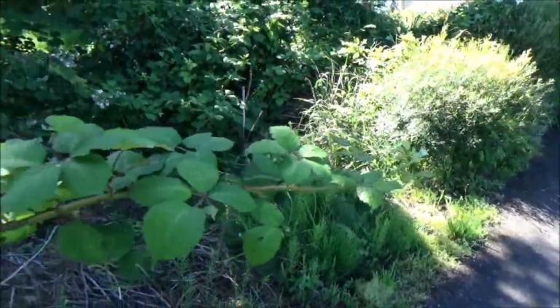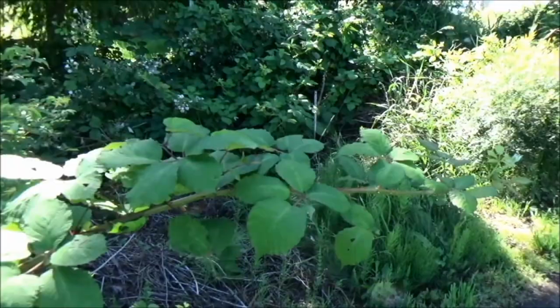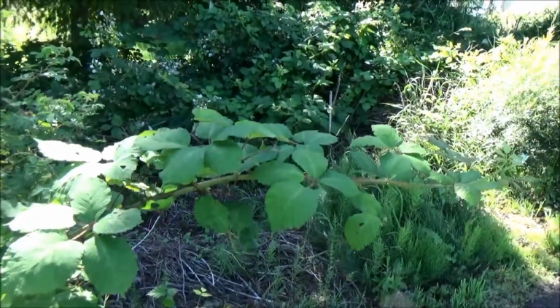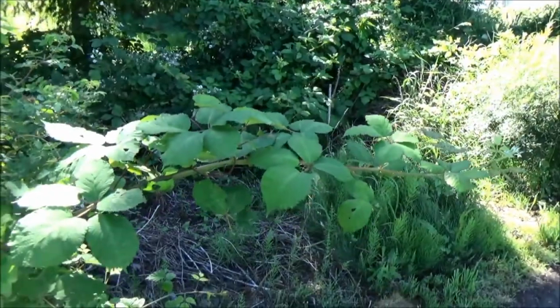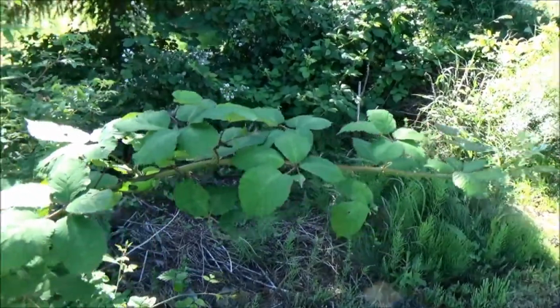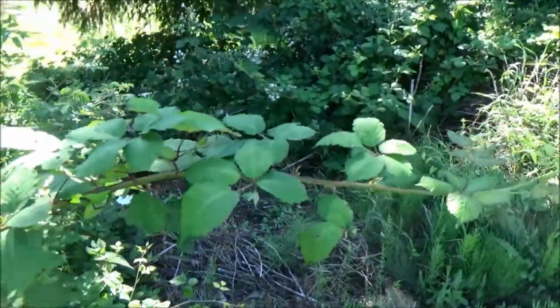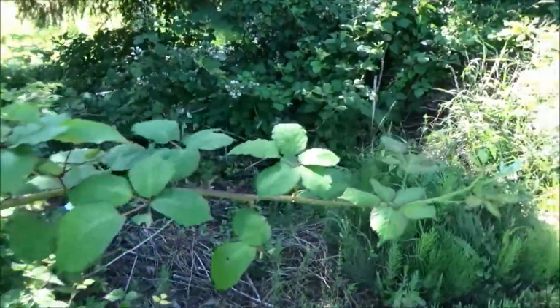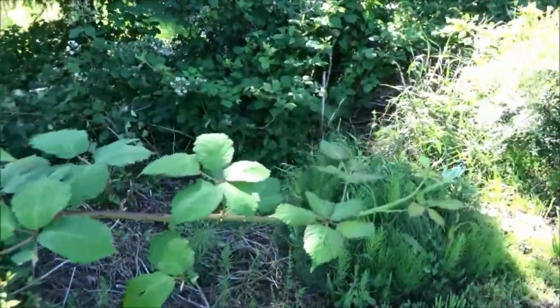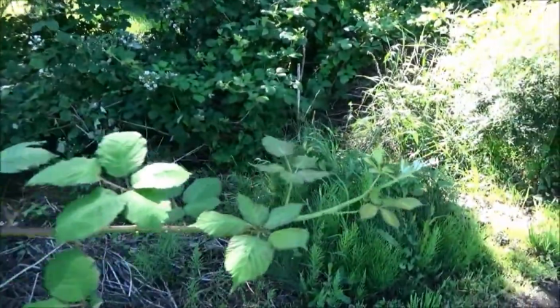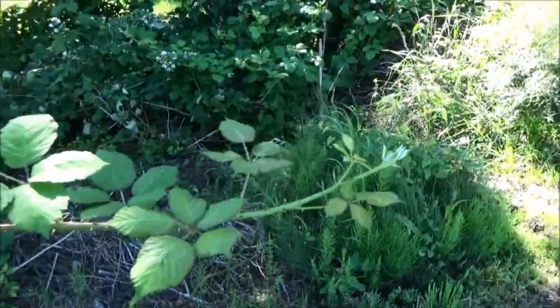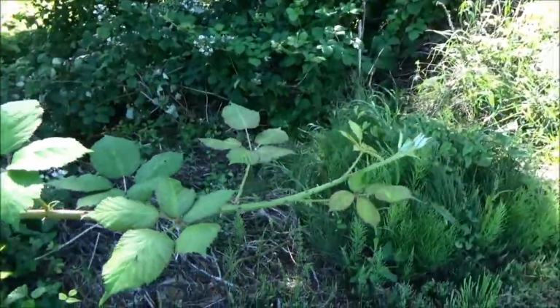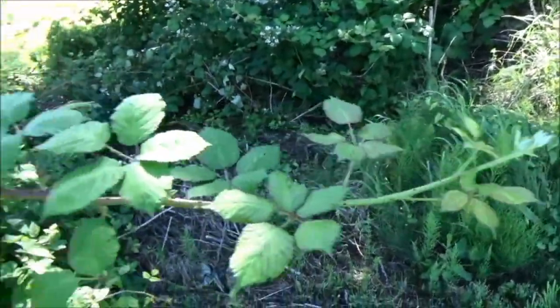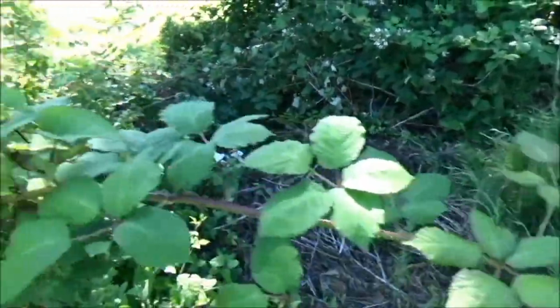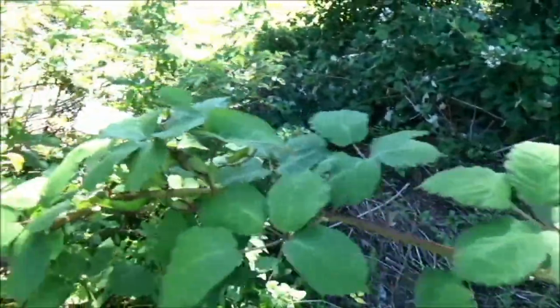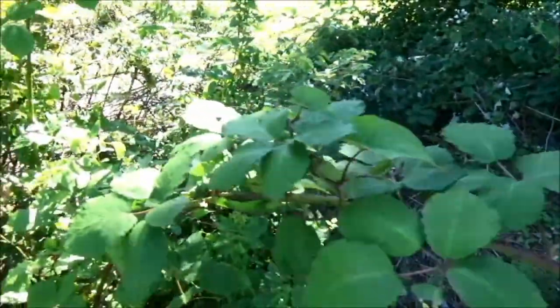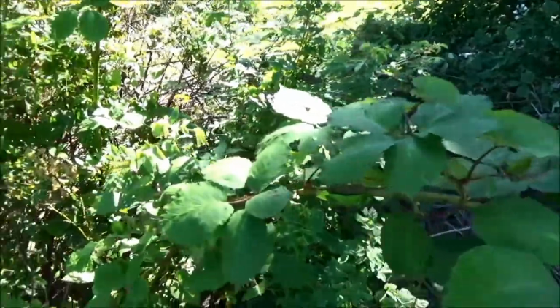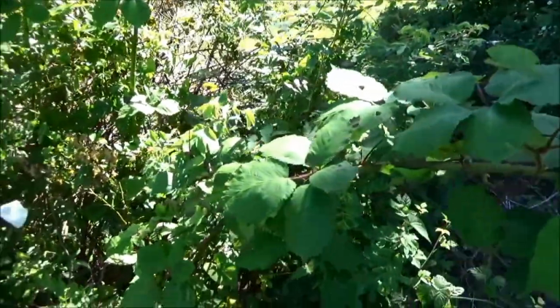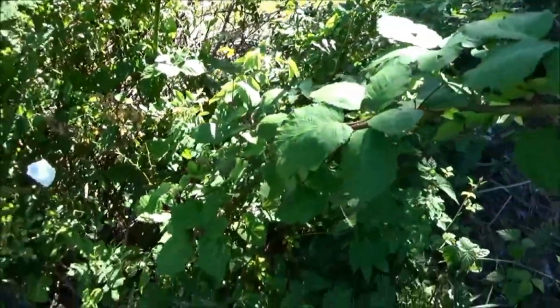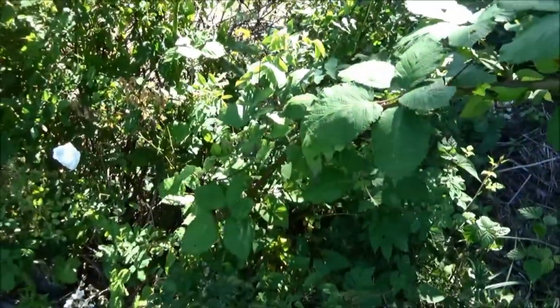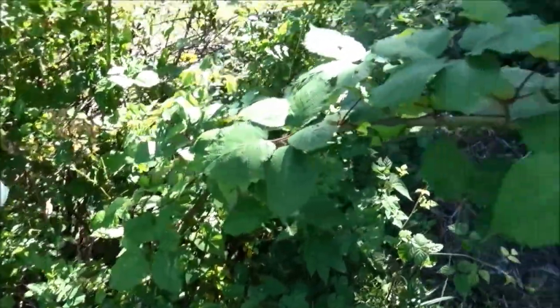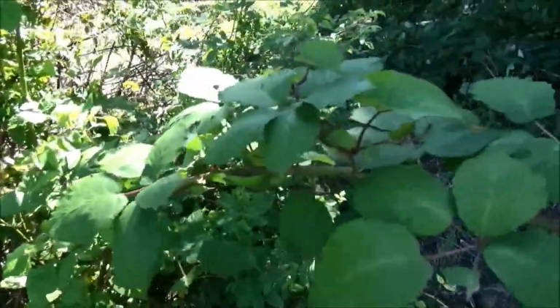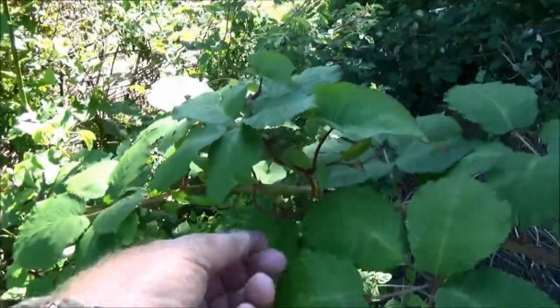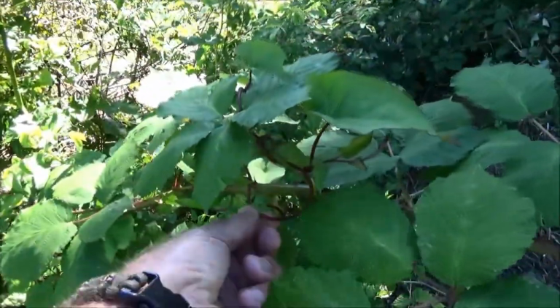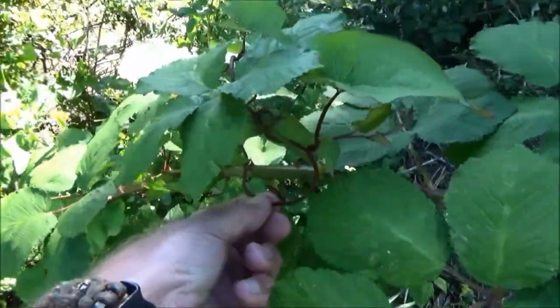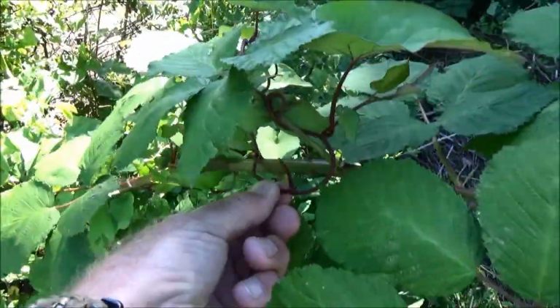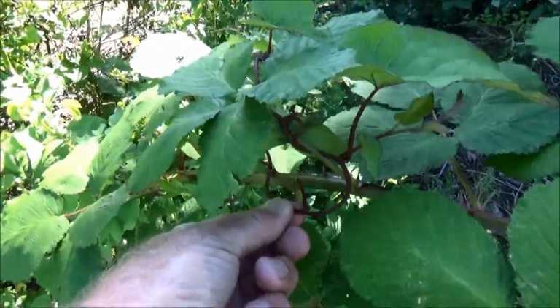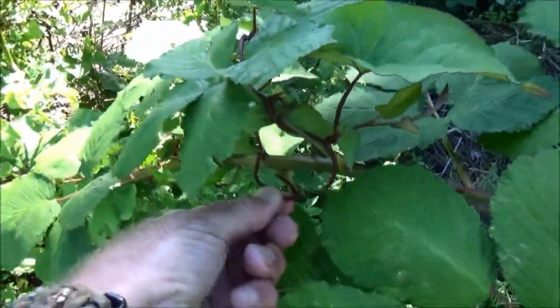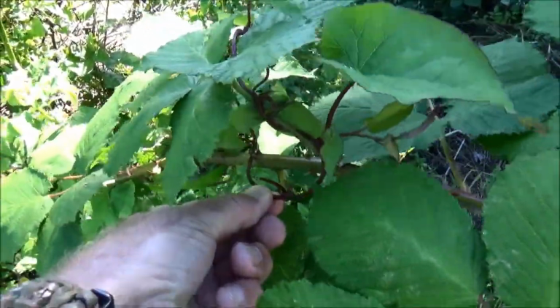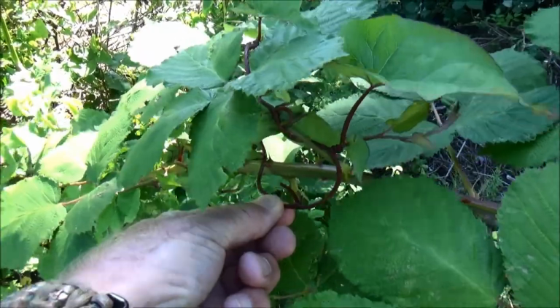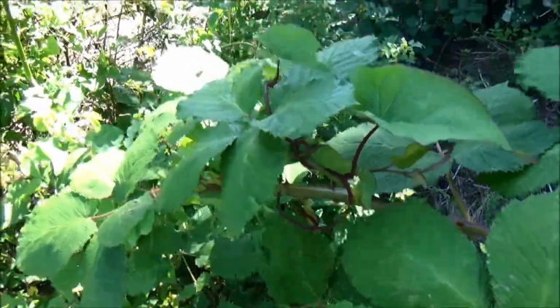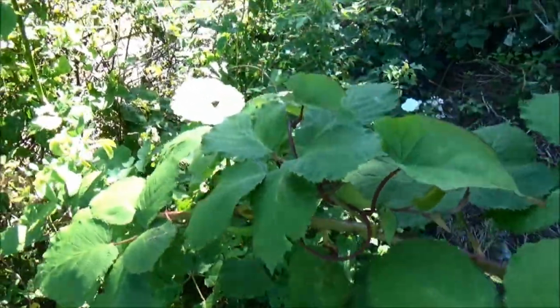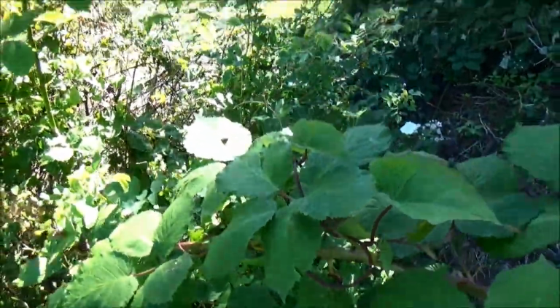I know in some places people can't get blackberries to grow — here, oh my lord yes. And of course right there is the morning glory climbing up too.